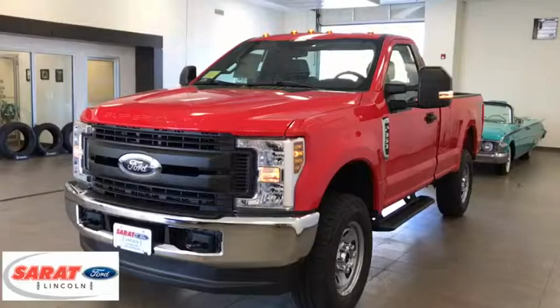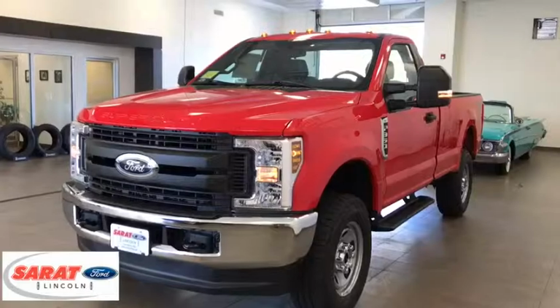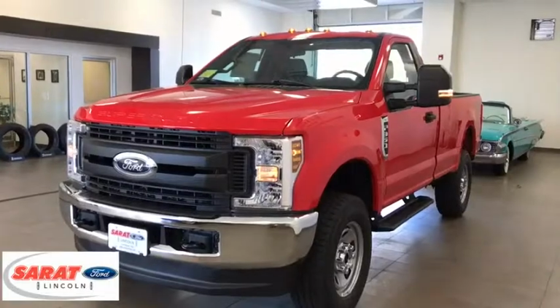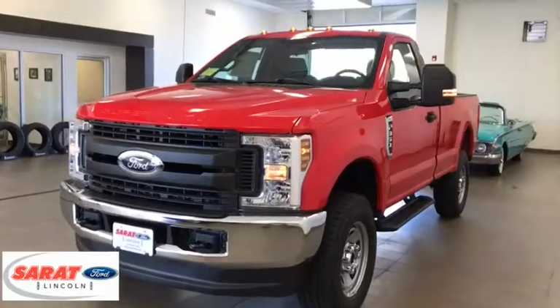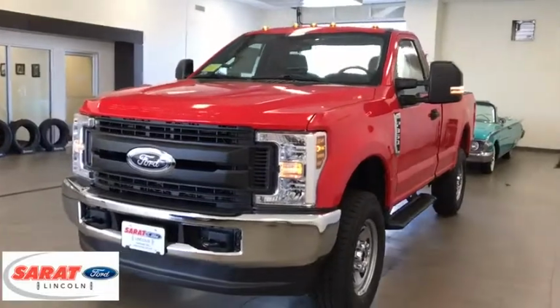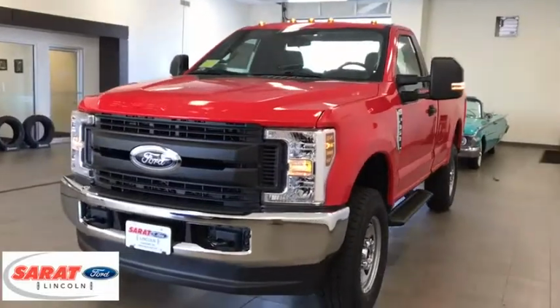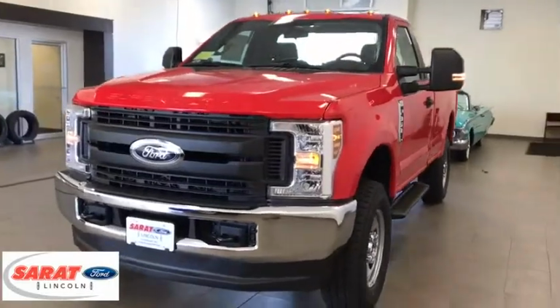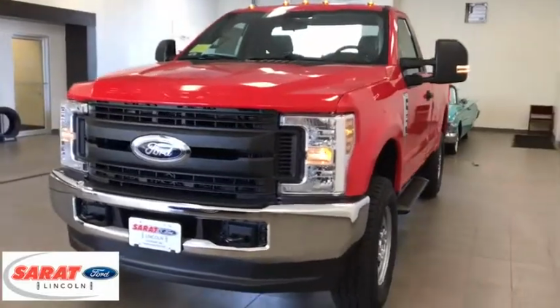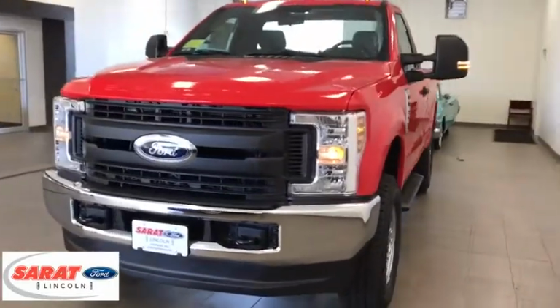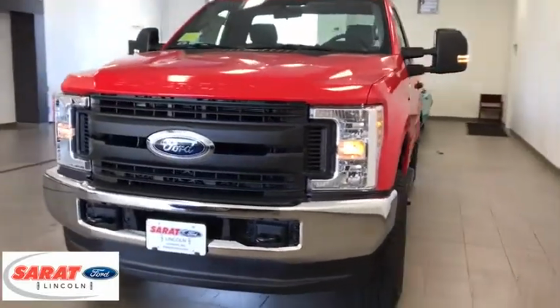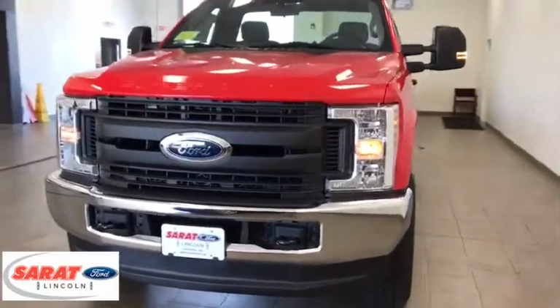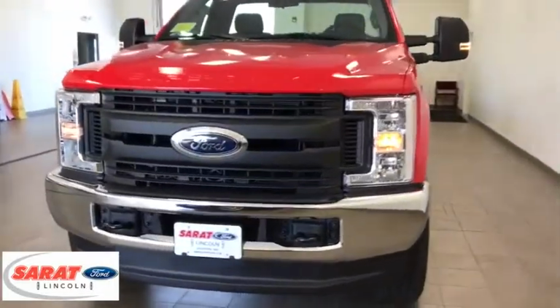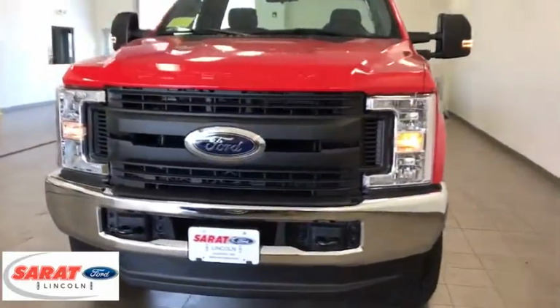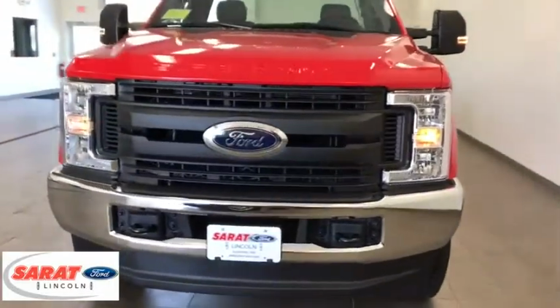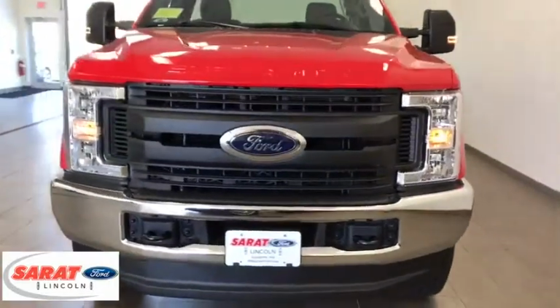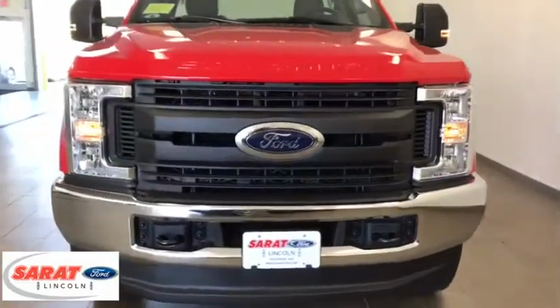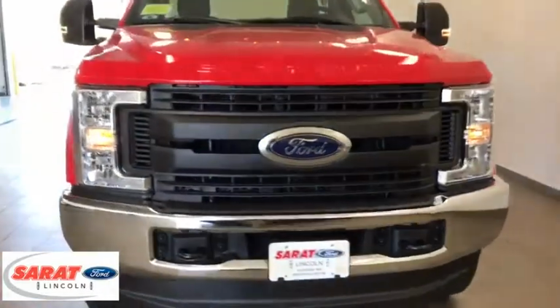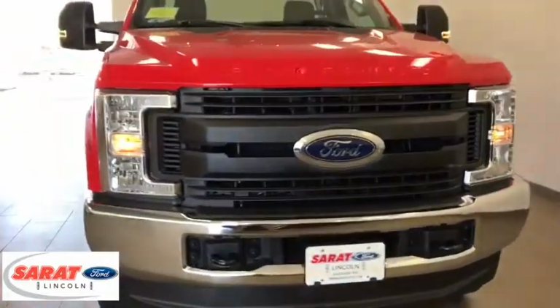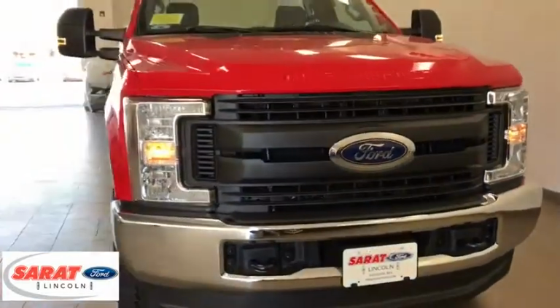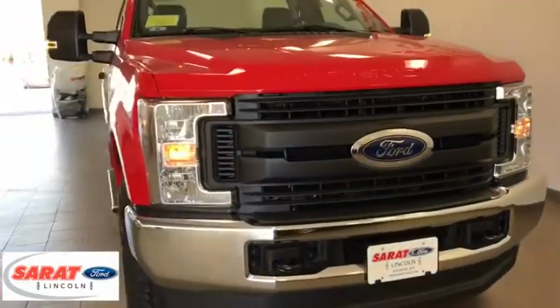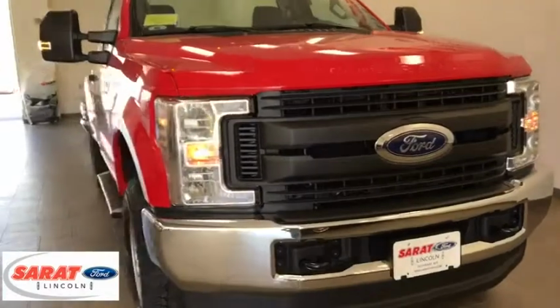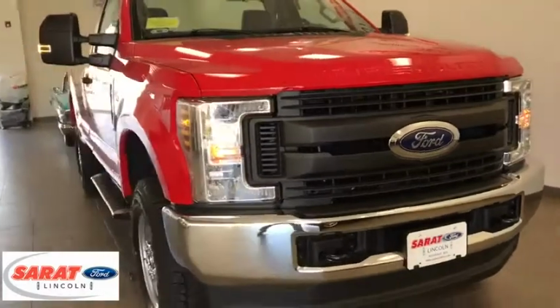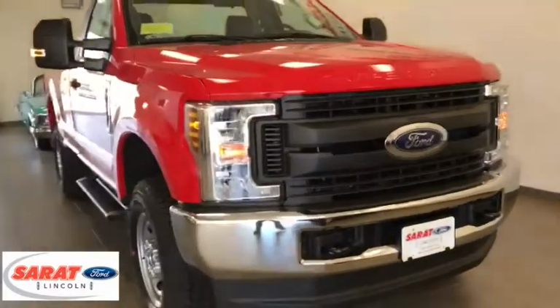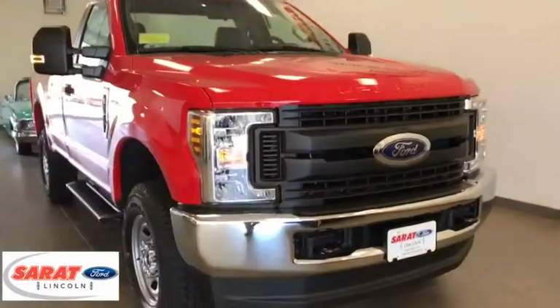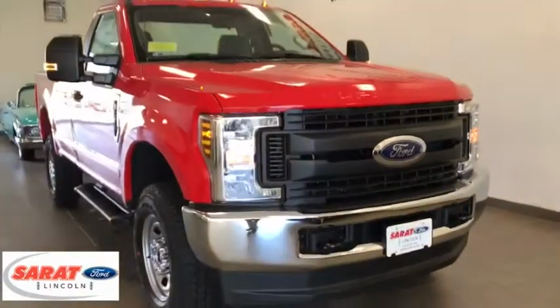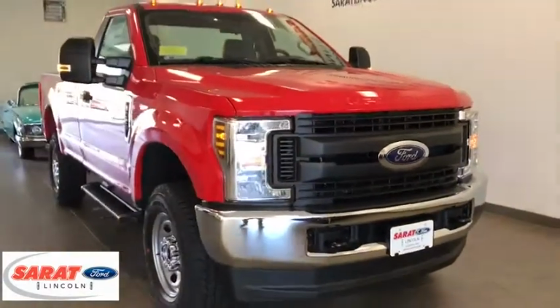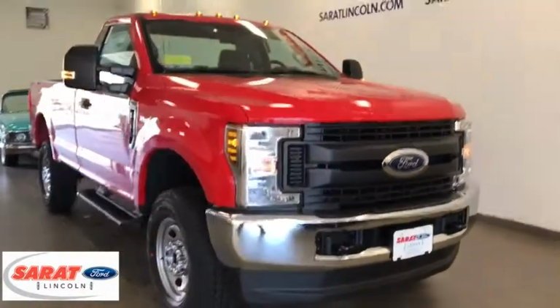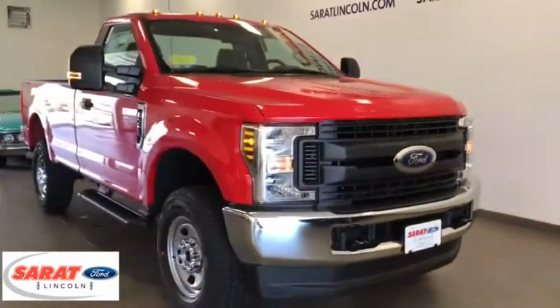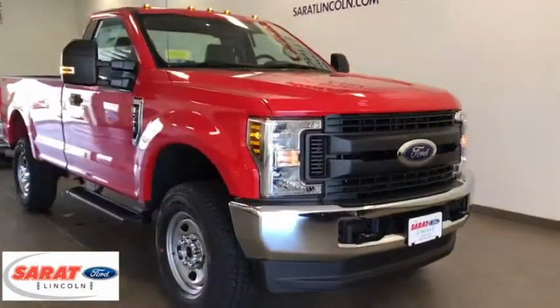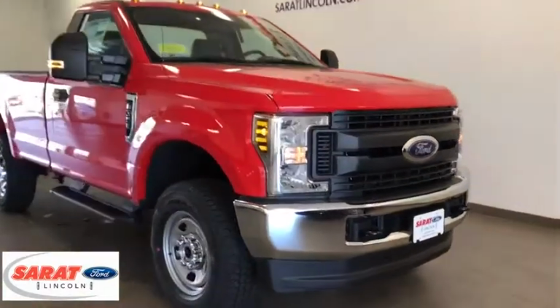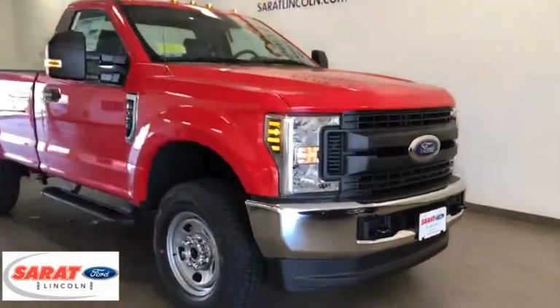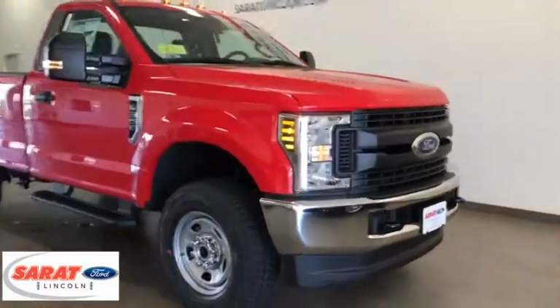2019 Ford F-350 Super Duty. Head-to-head fuel efficiency. Head-to-head towing. Head-to-head torque.